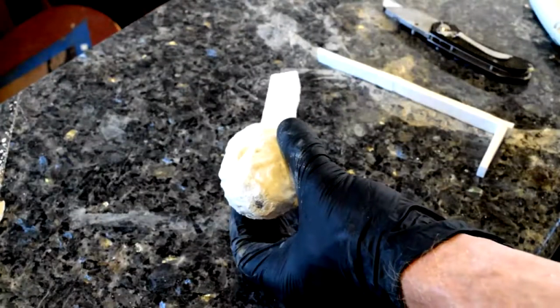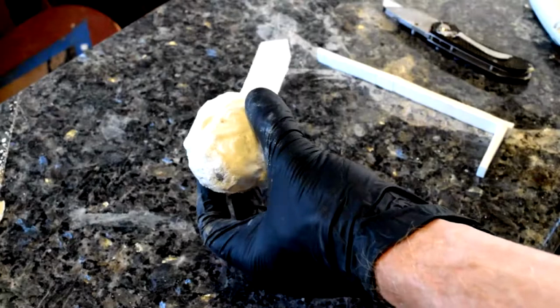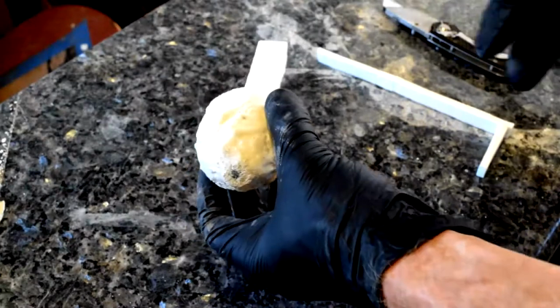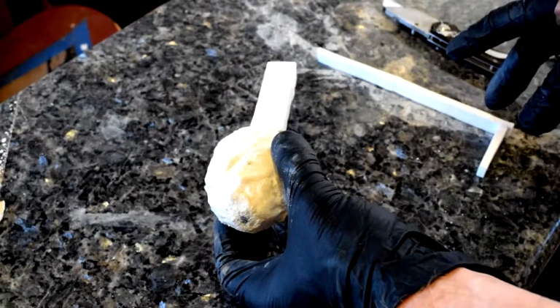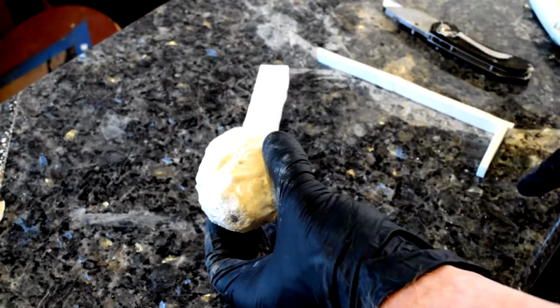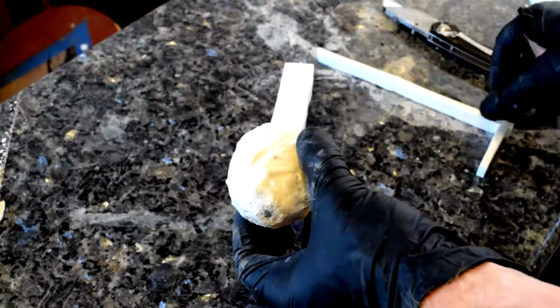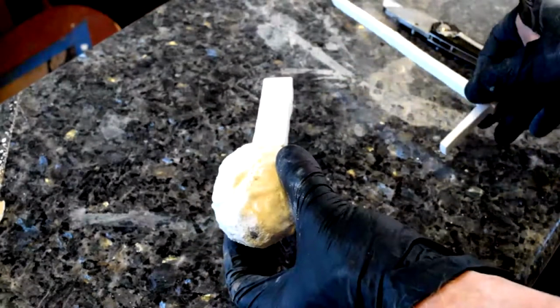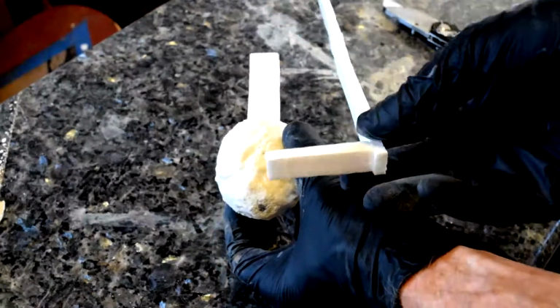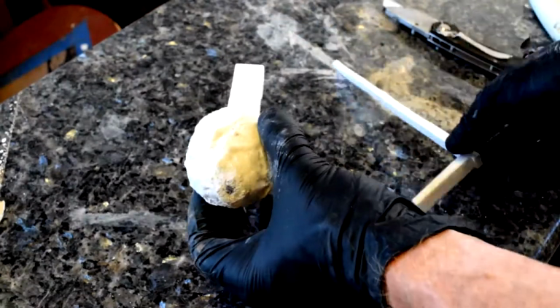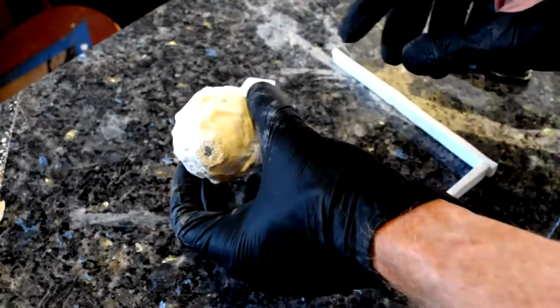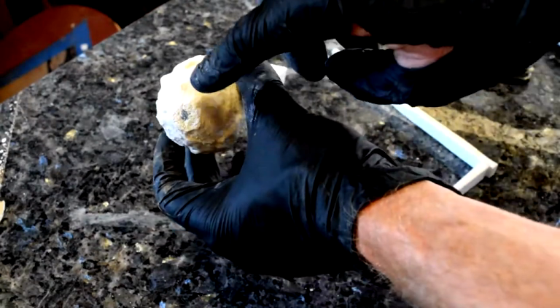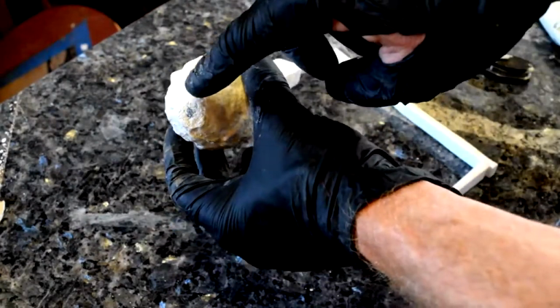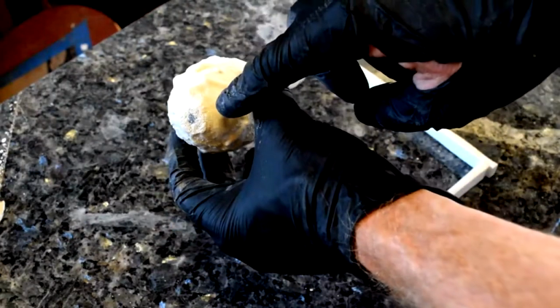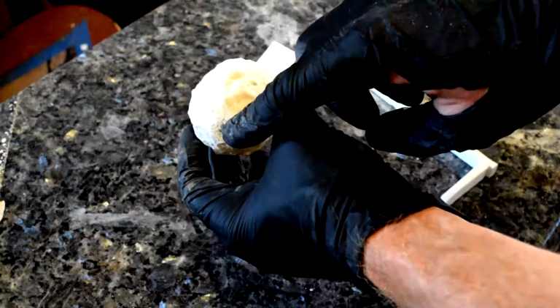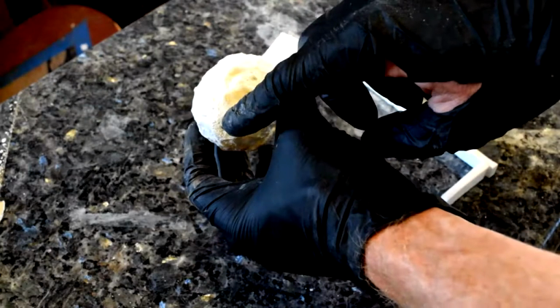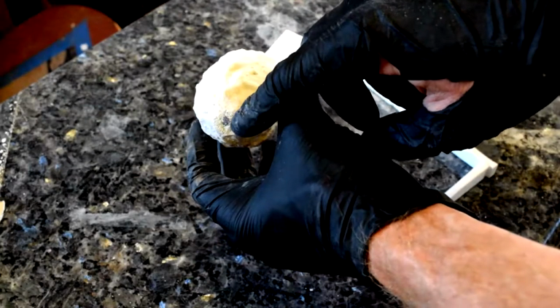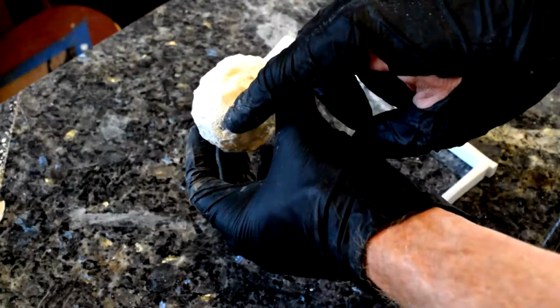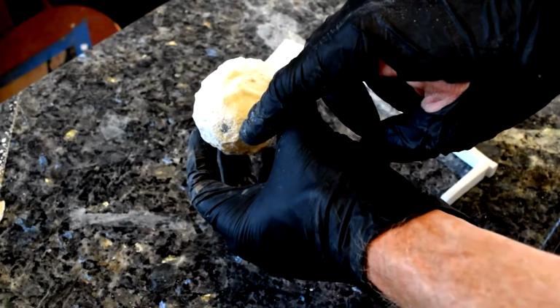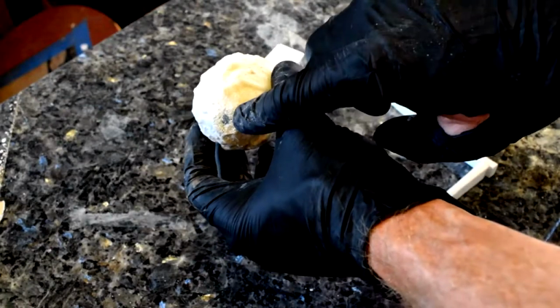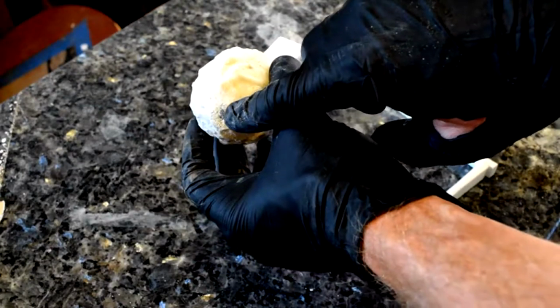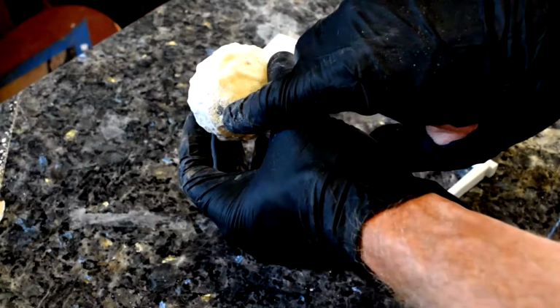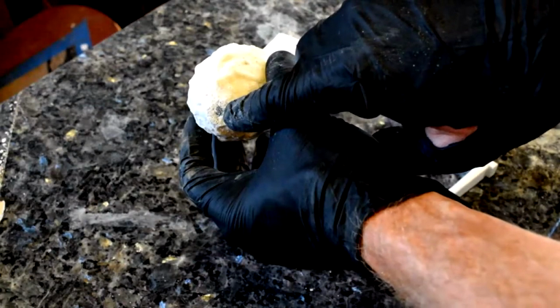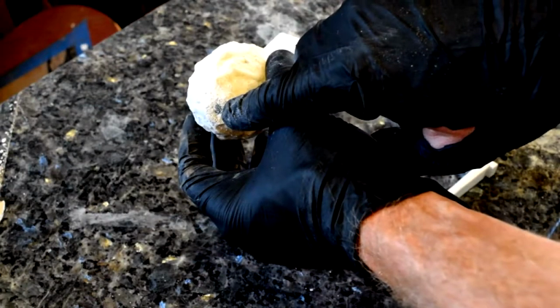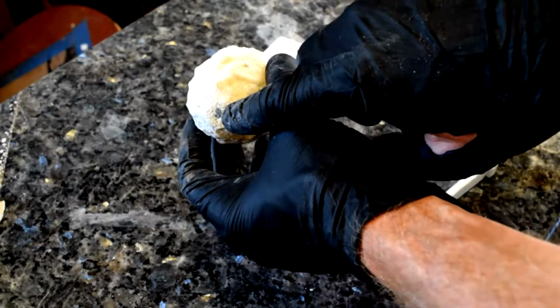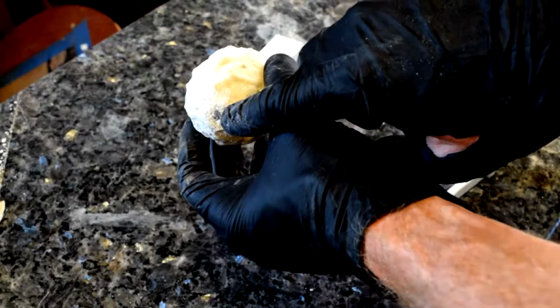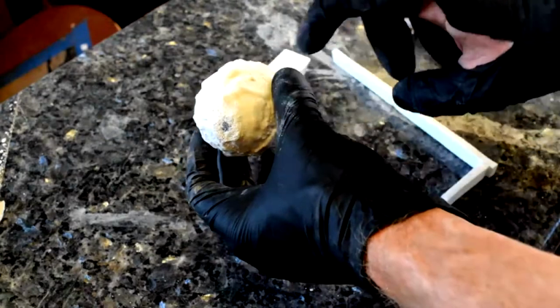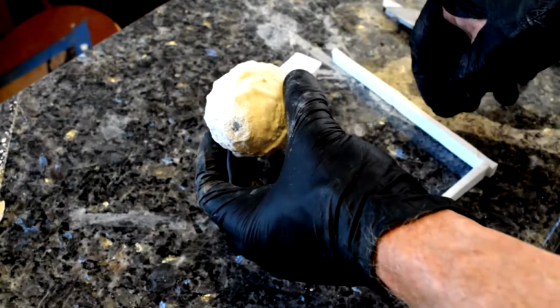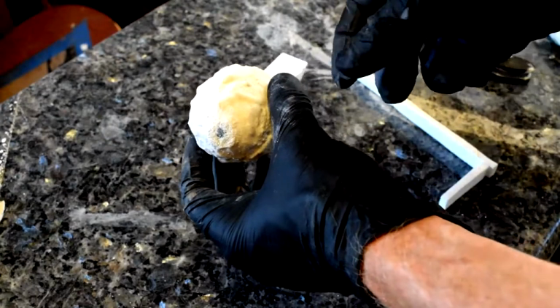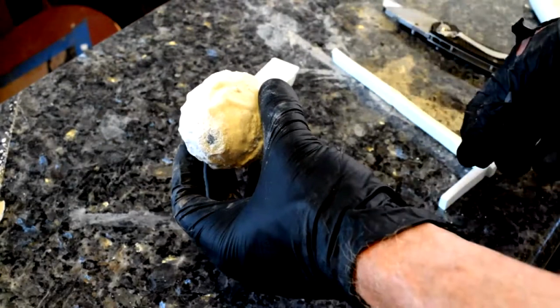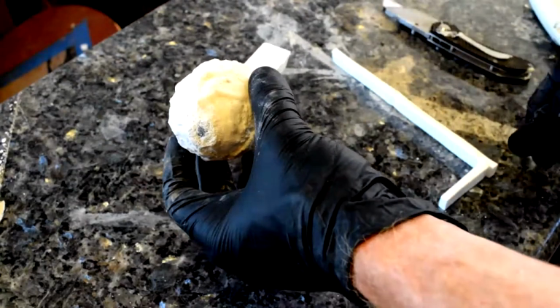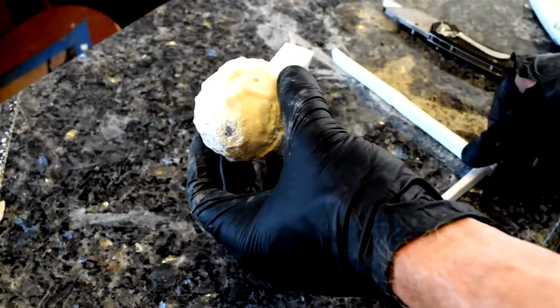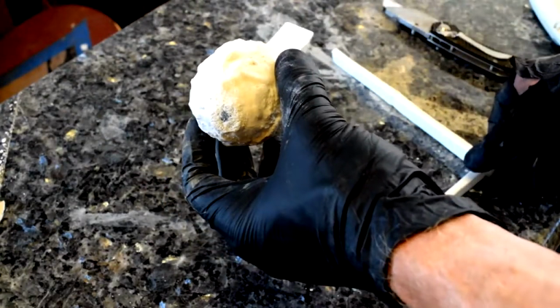So I want to put a bottom vent sprue on this. Since I covered it with plaster, I just carved away some of that plaster right there, just exposed a little bit of the model. And then we're going to glue this vent sprue on.